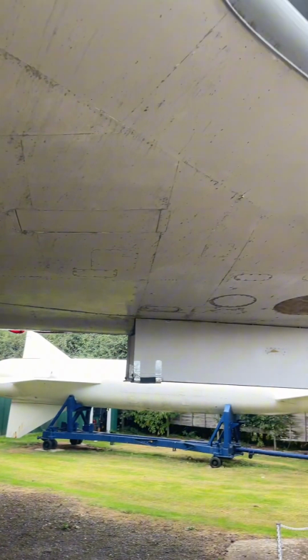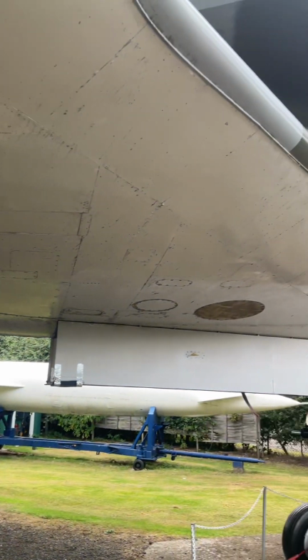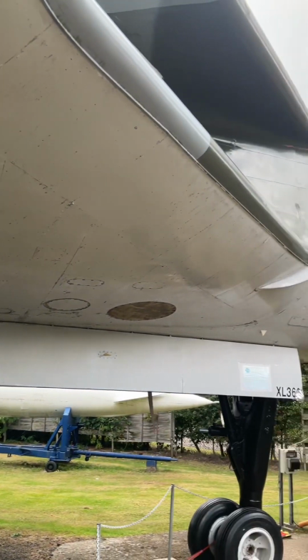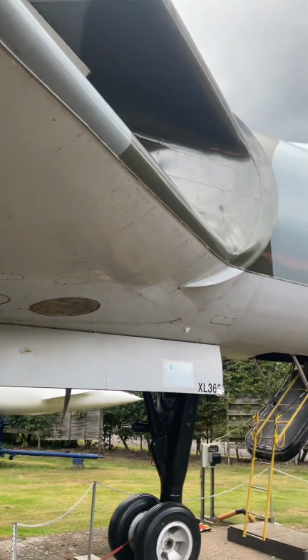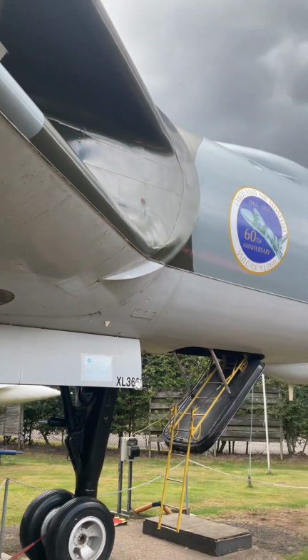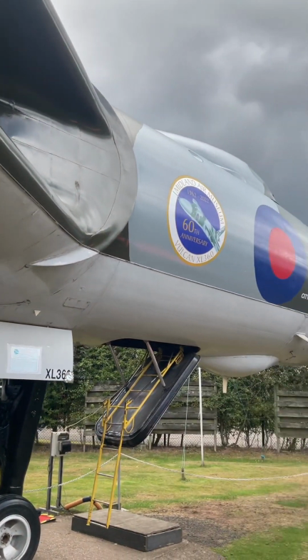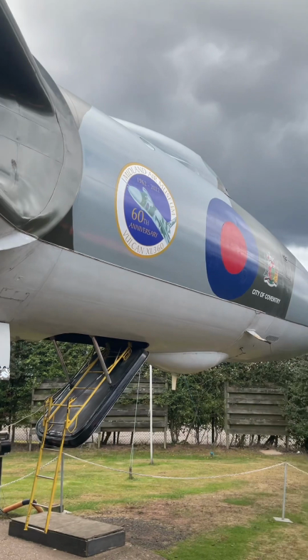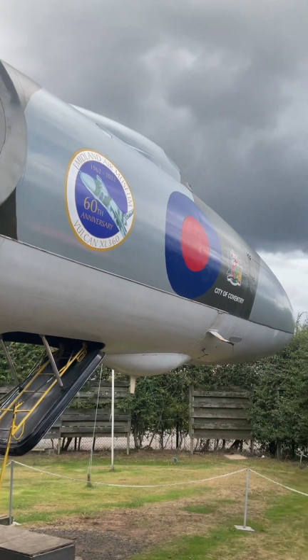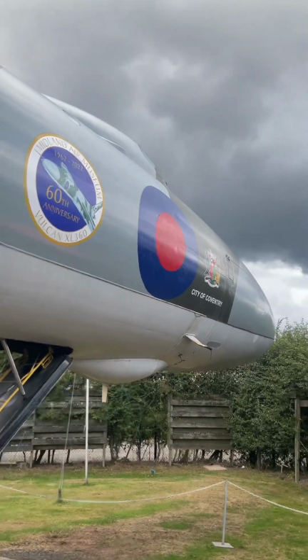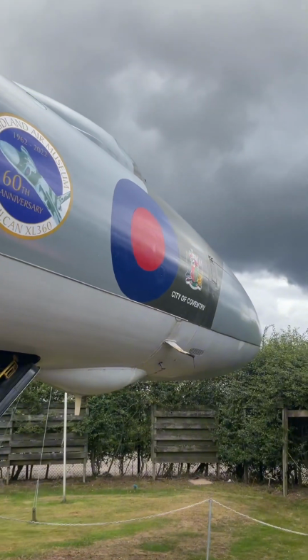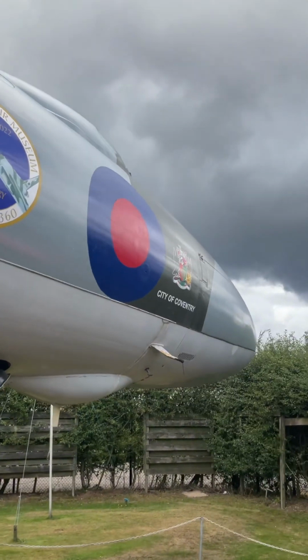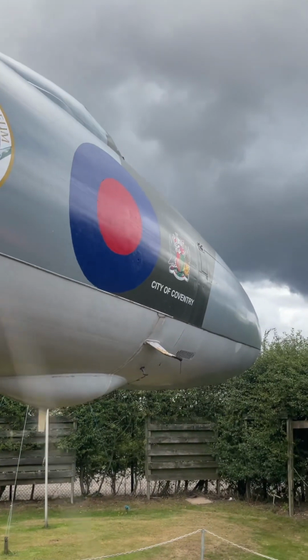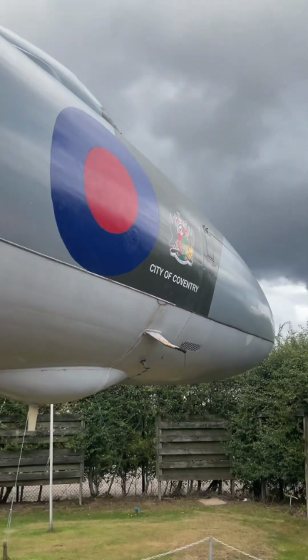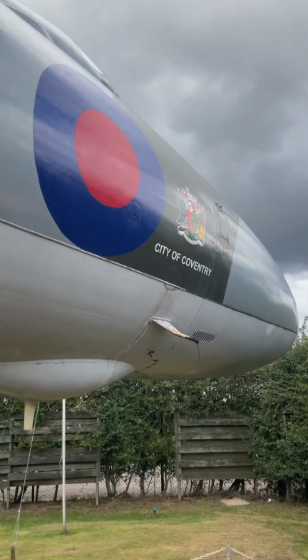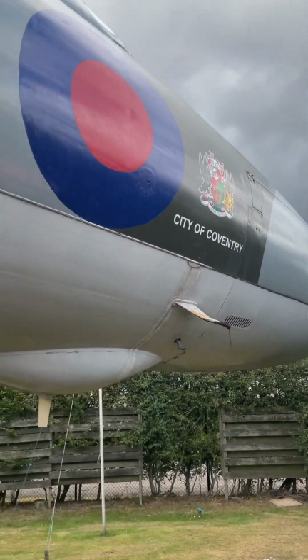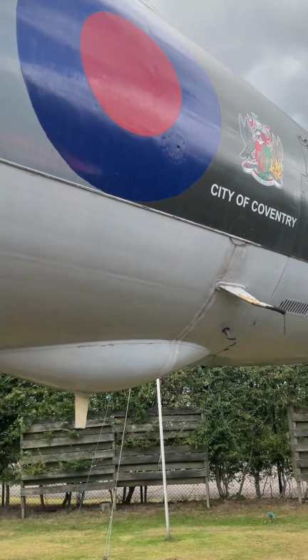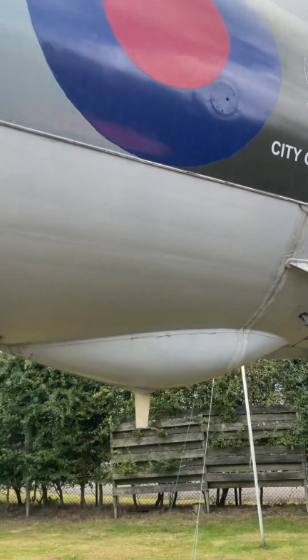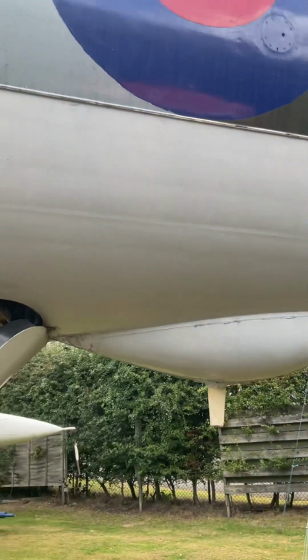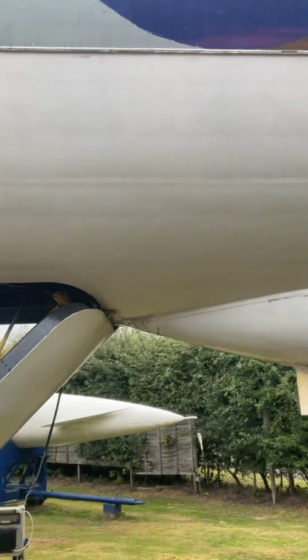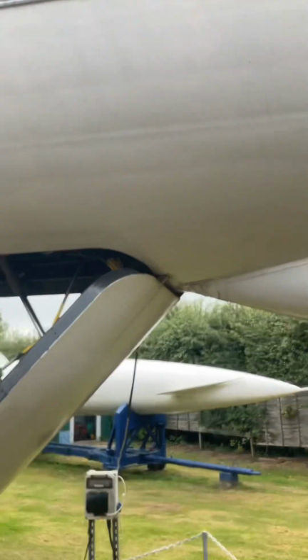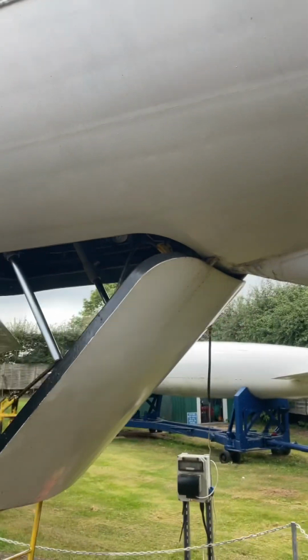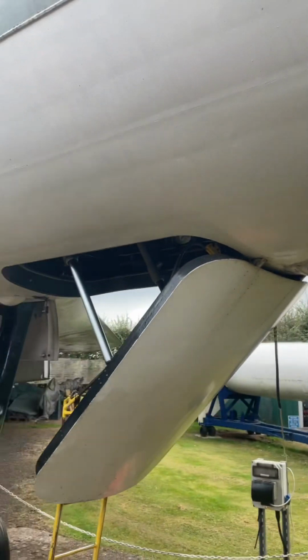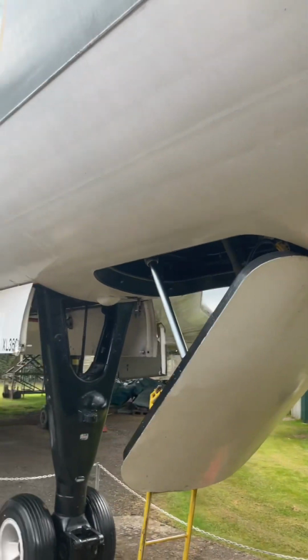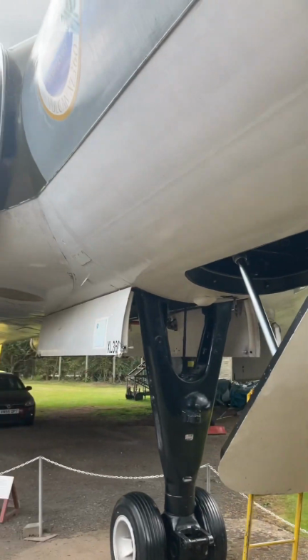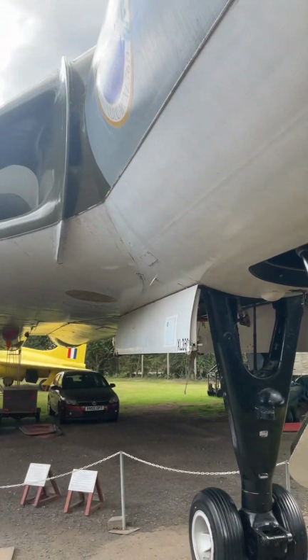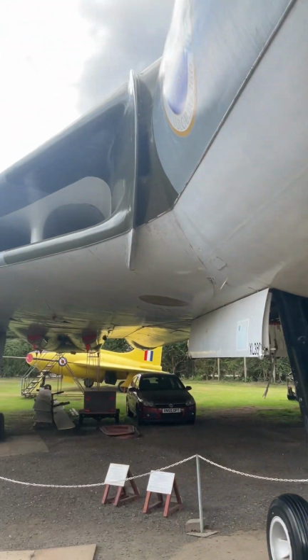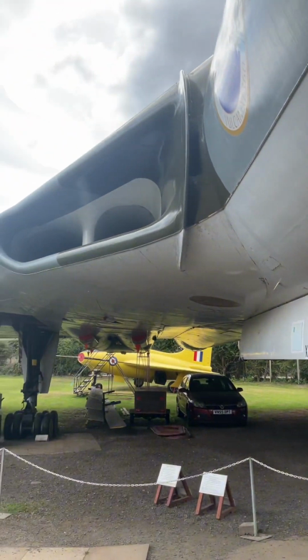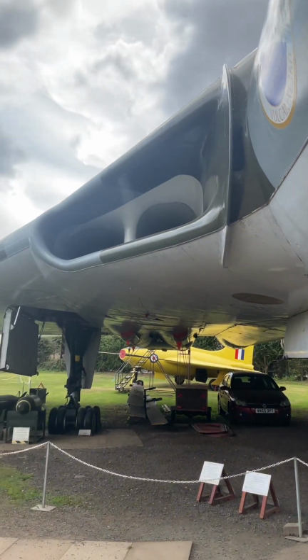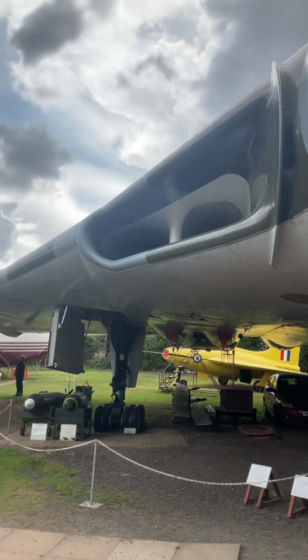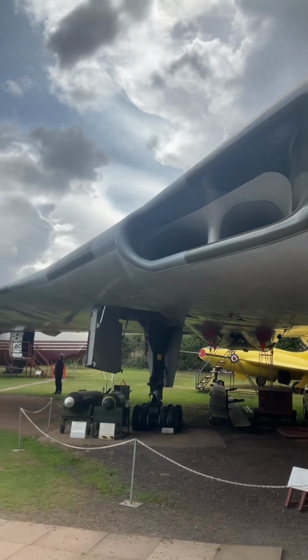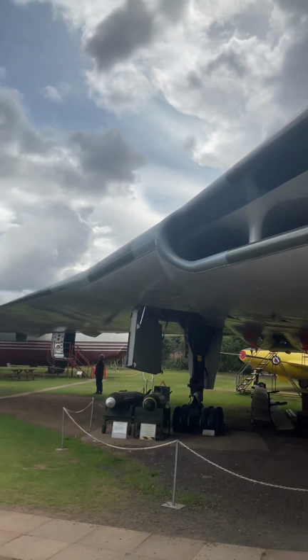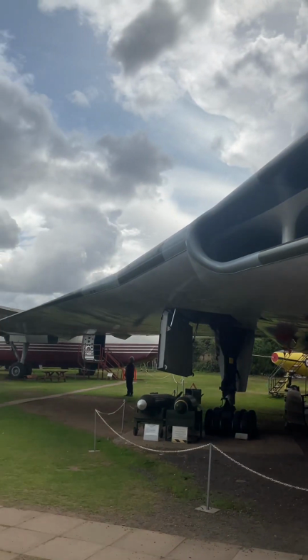Following the end of the war, the airfield became a satellite station to RAF Swinderby where Halifax bombers, Dakotas and Oxfords were operated. In 1978 the Newark Air Museum was opened on the base and remains there to this day with a large selection of different aircraft types.